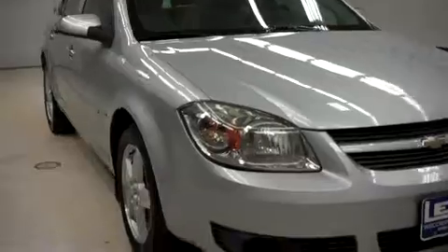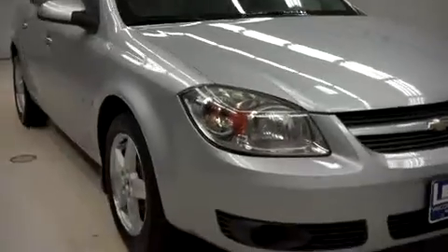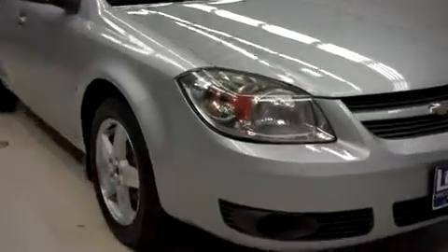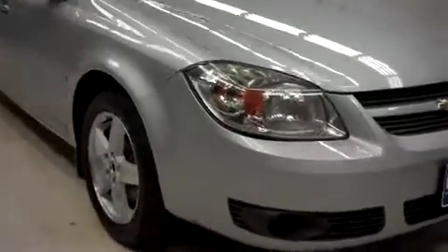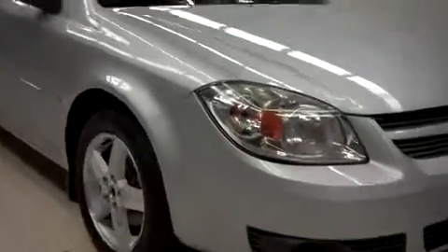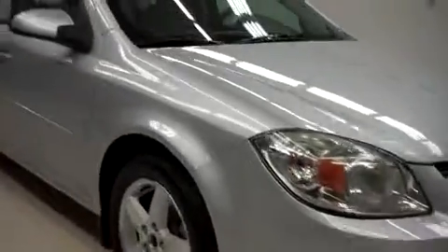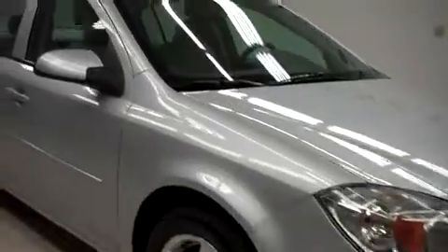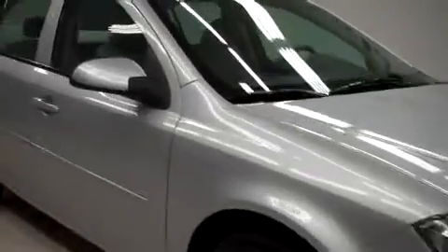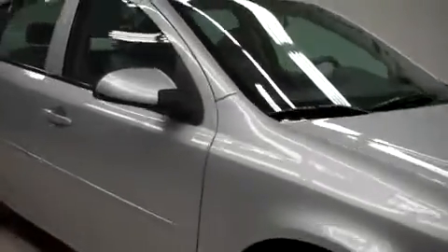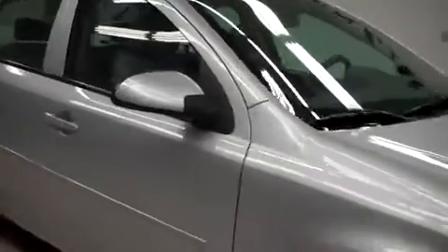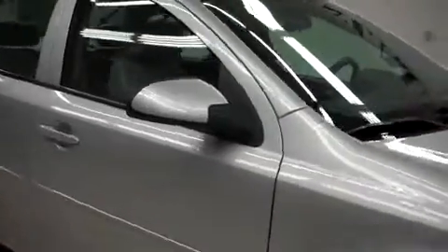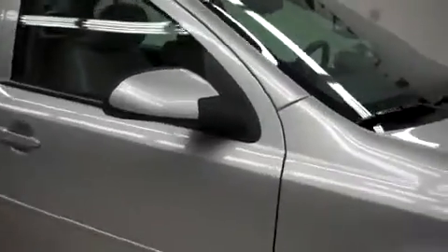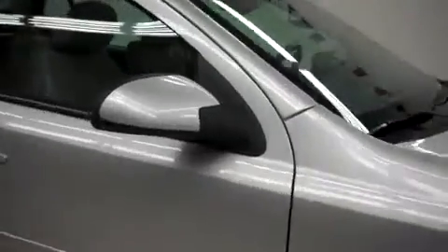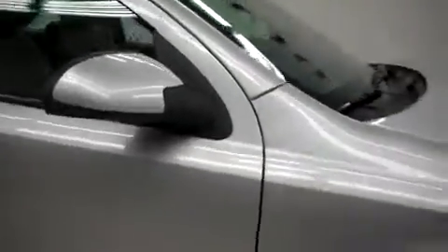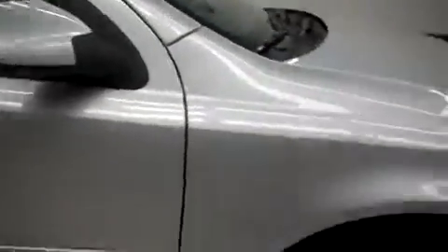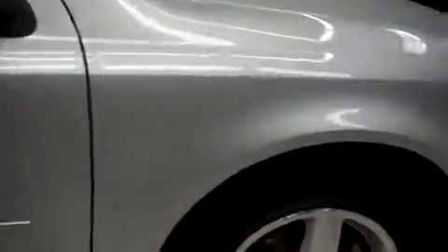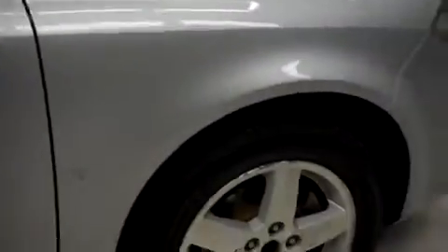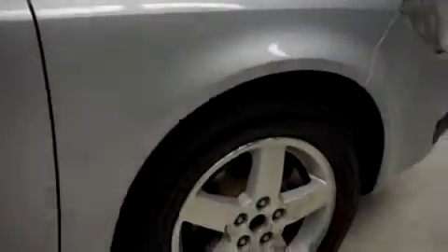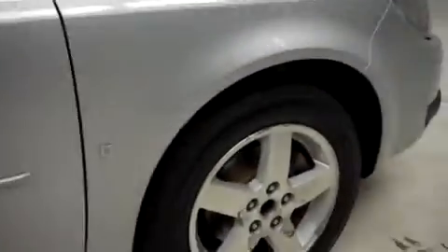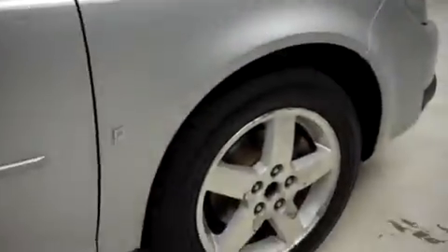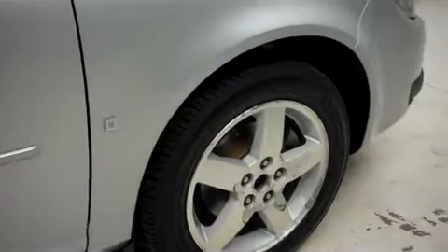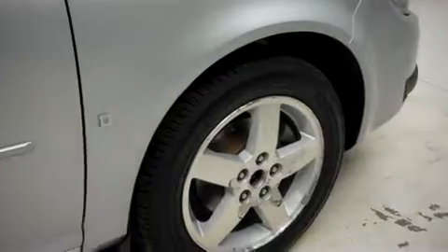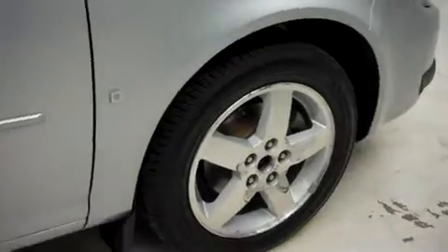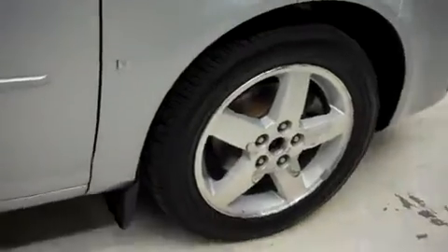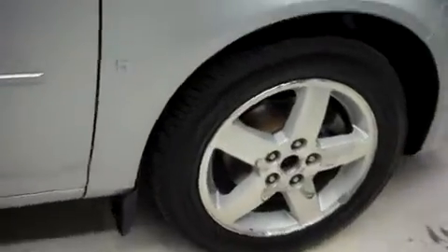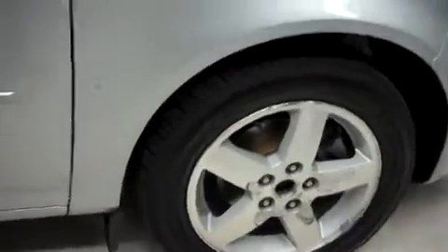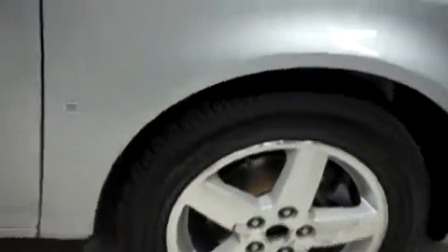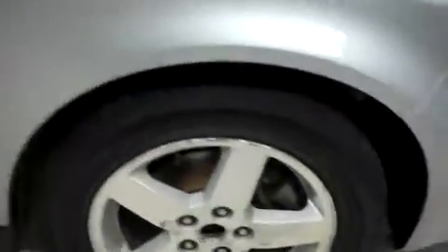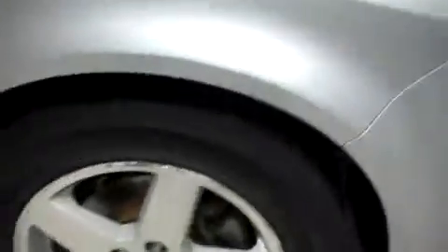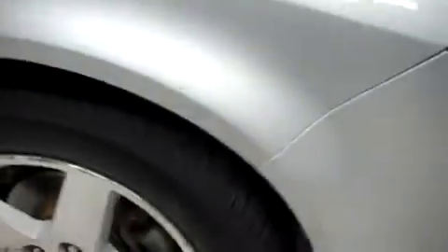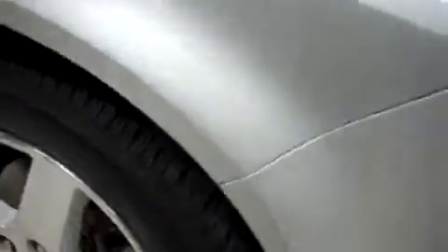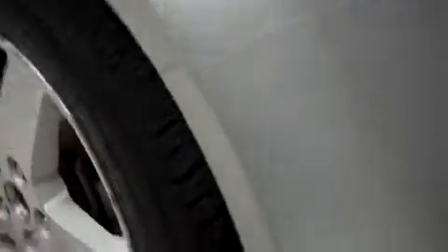It has fog lights, power mirrors, and factory rims. Those are riding on Kelly Explorer Plus tires.